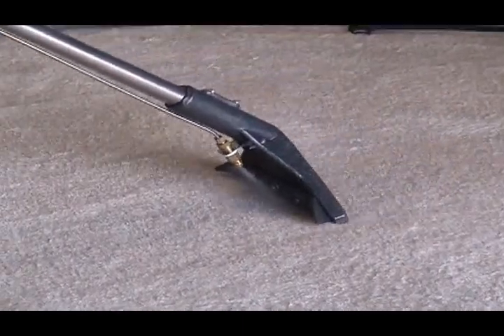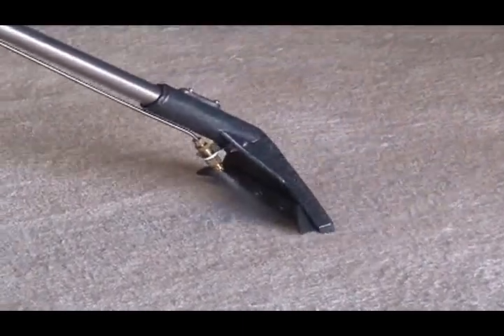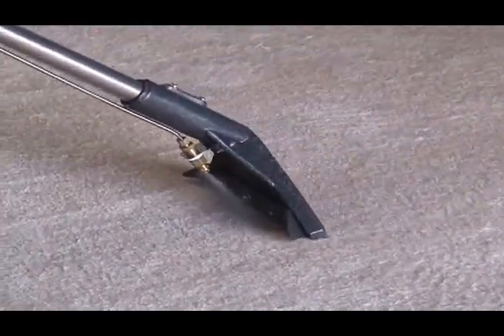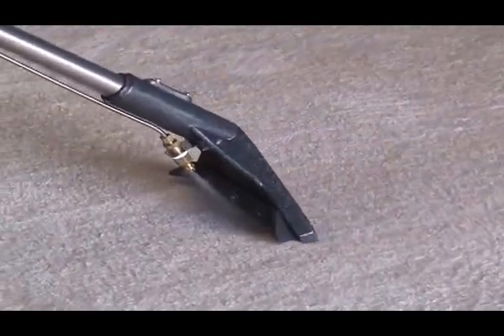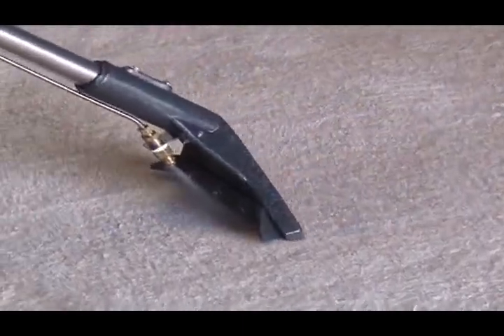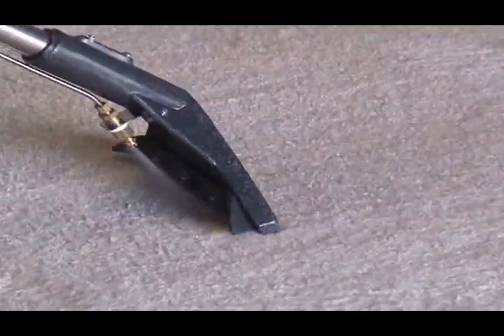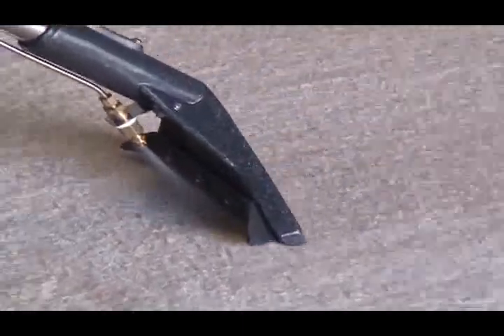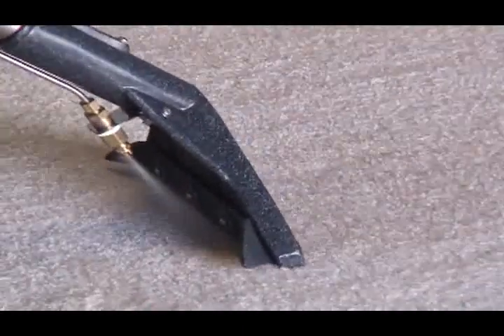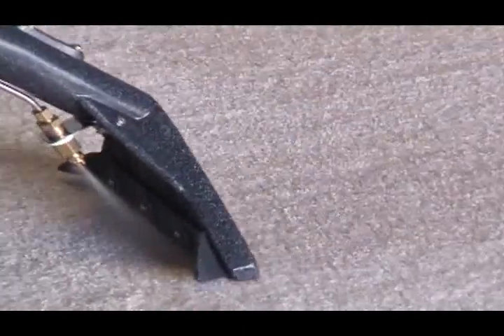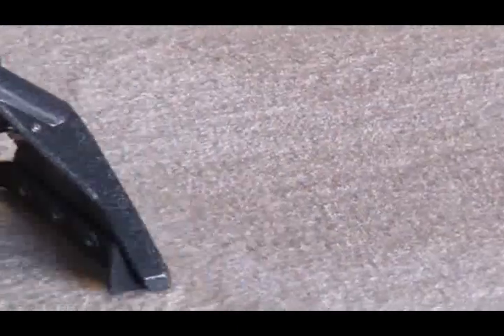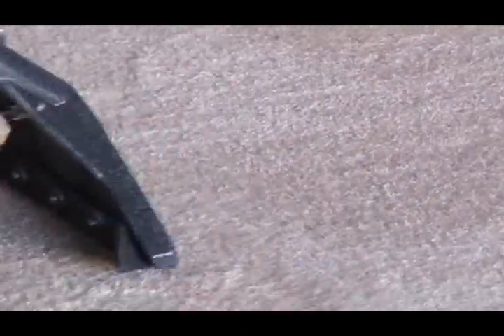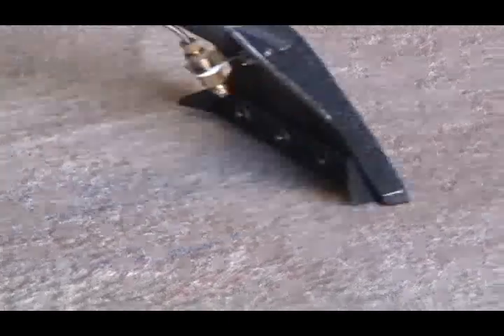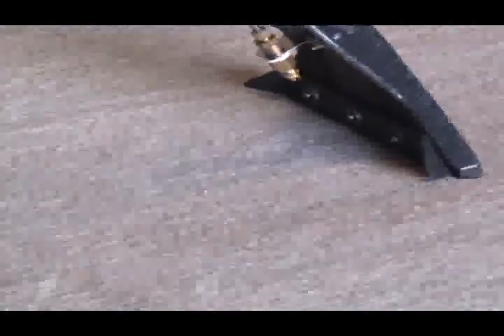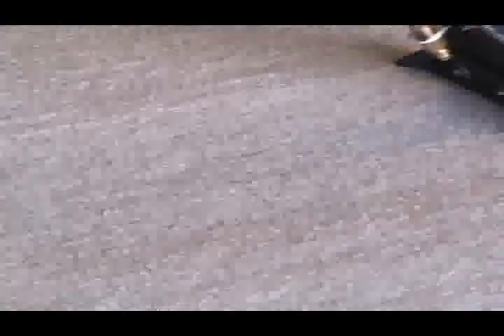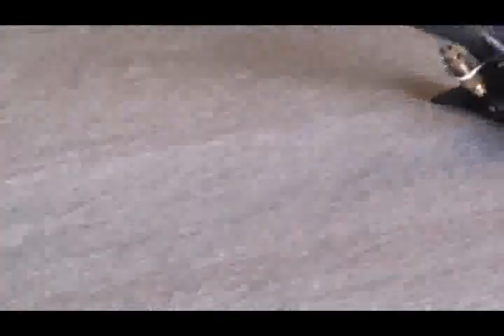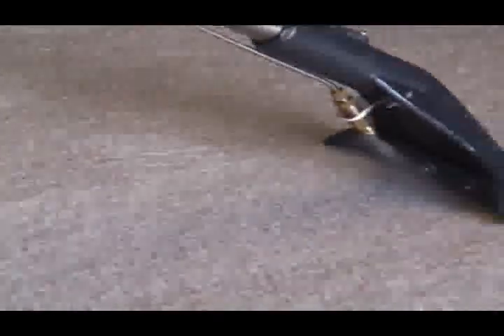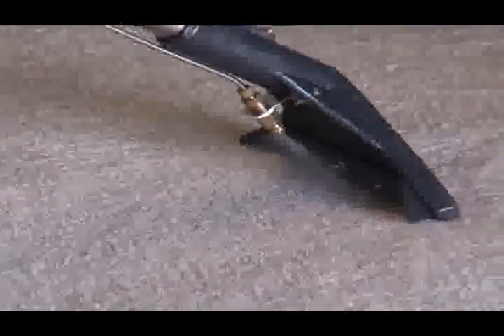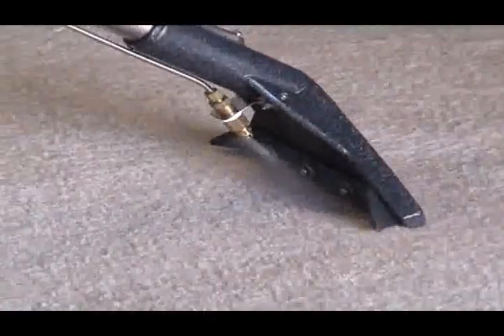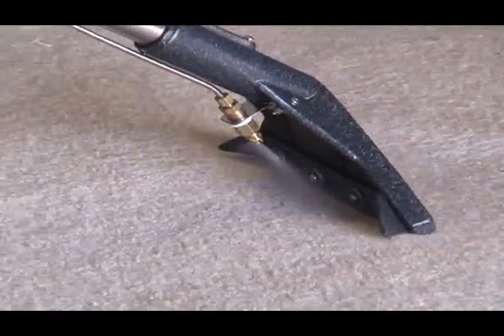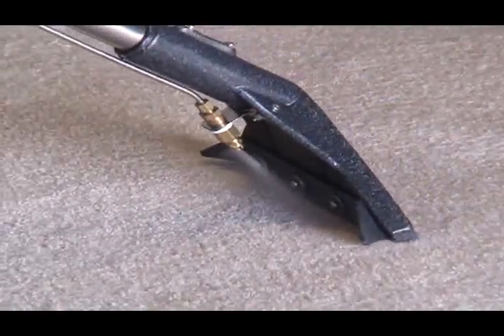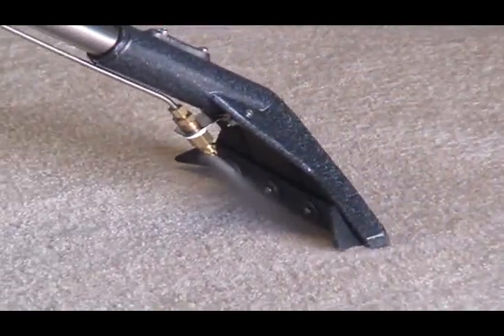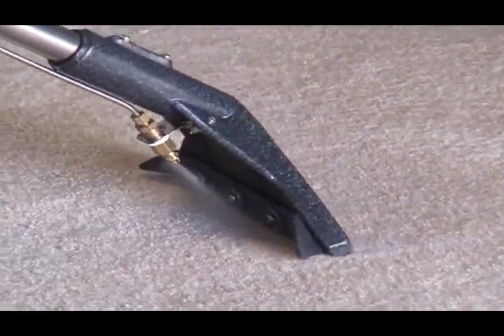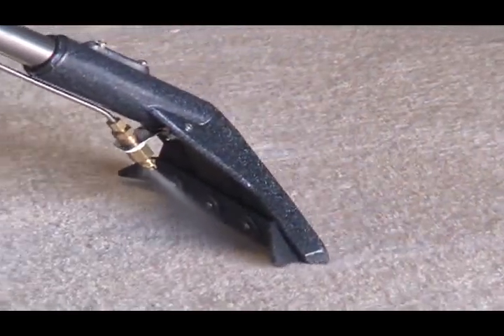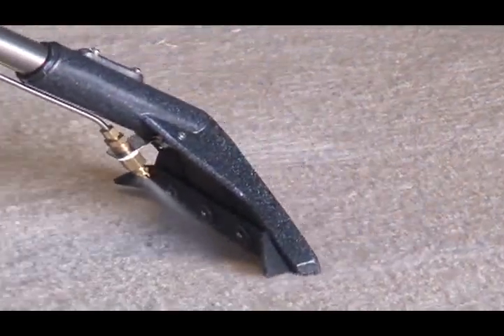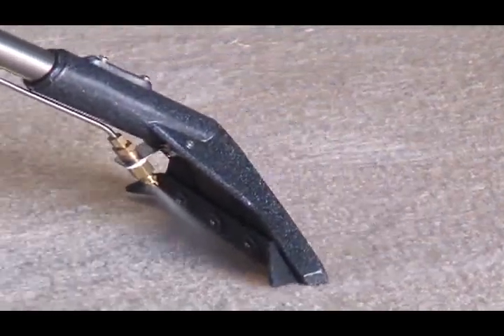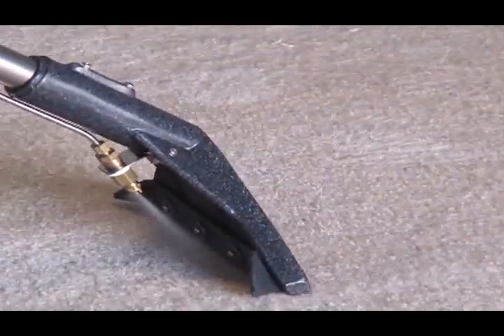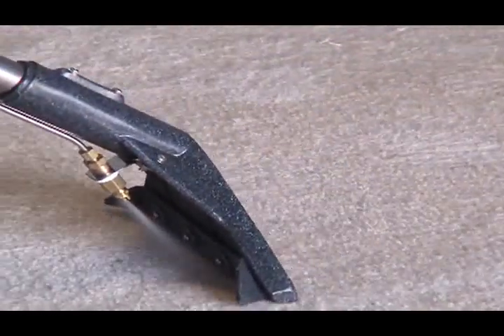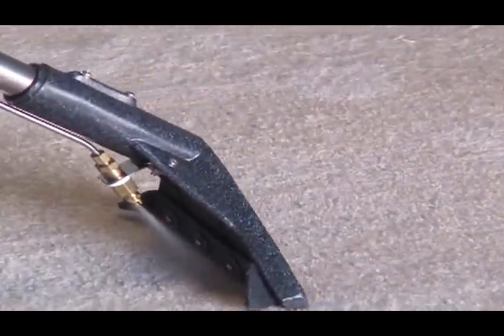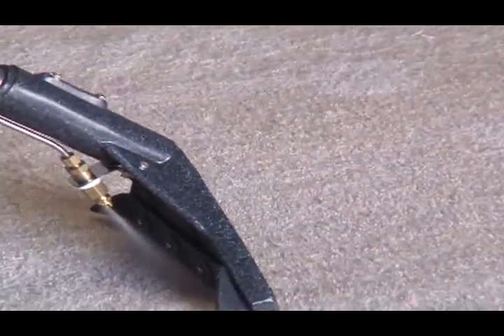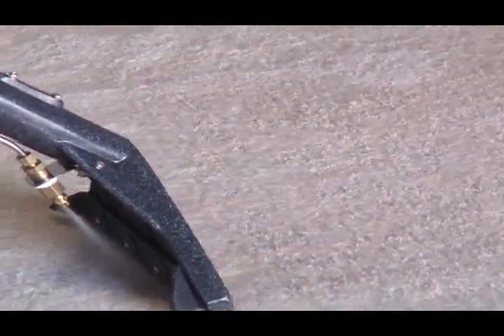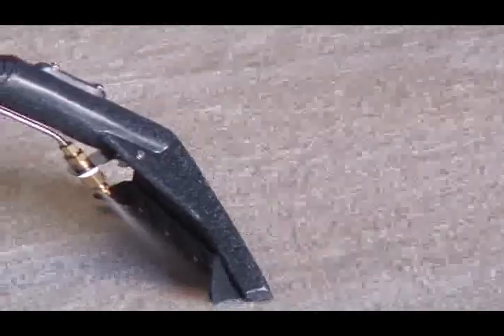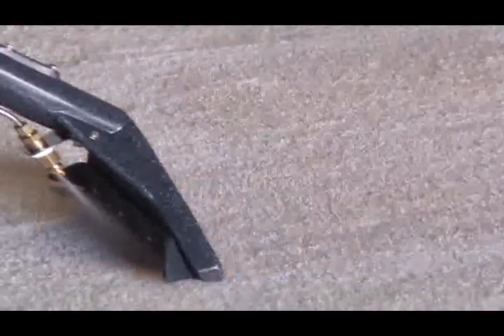With a specially designed adjustable head, the wand forms a greater seal with the carpet for 60% greater extraction, equivalent to an extra vacuum motor.